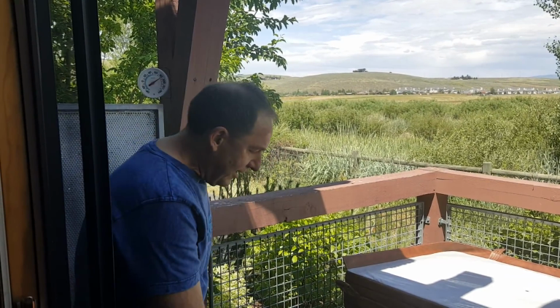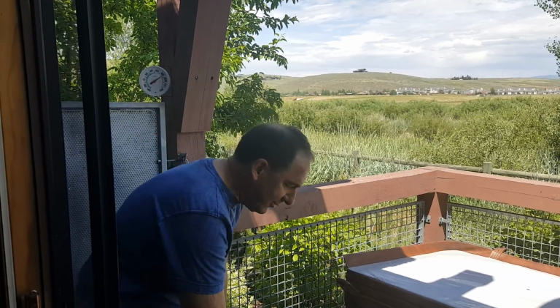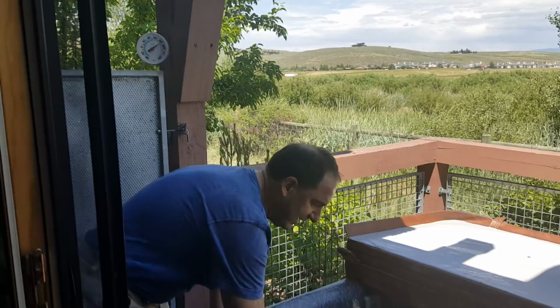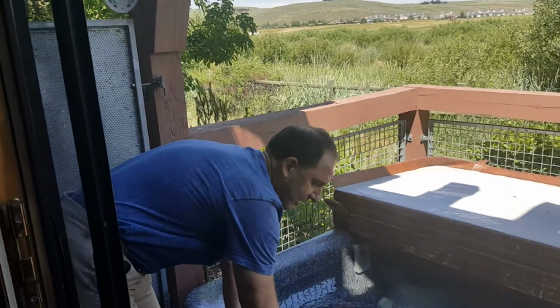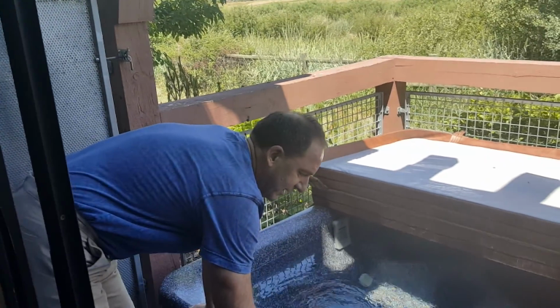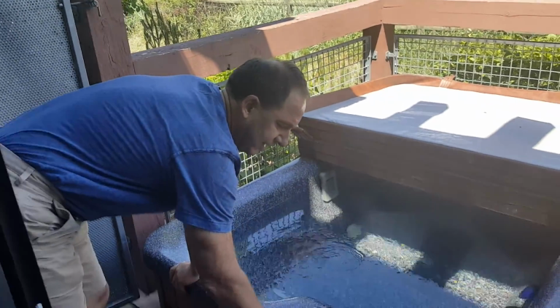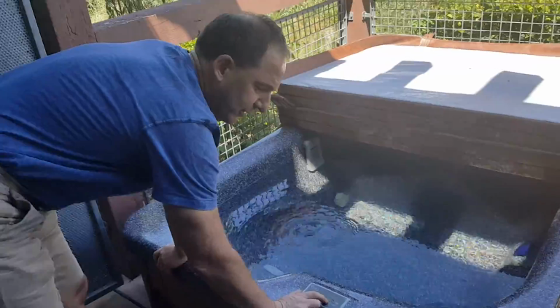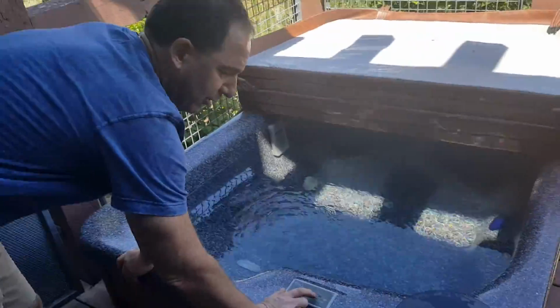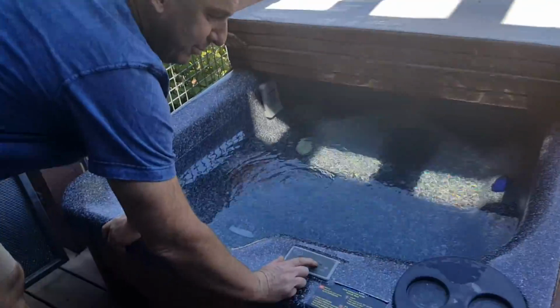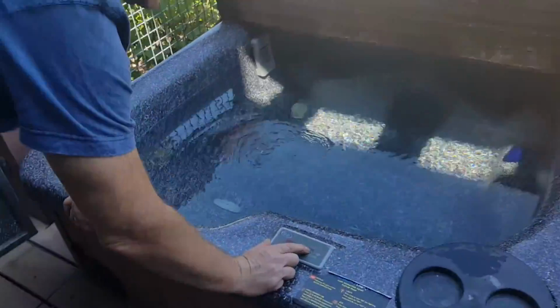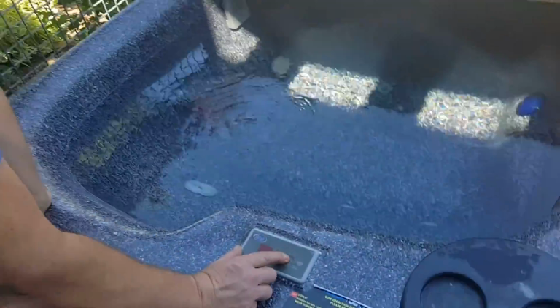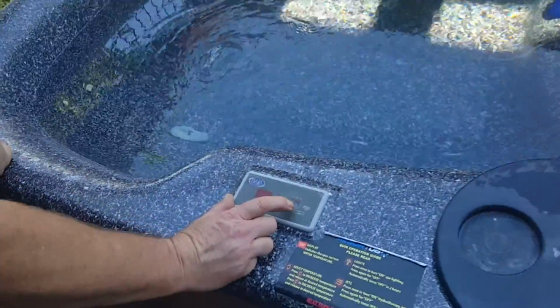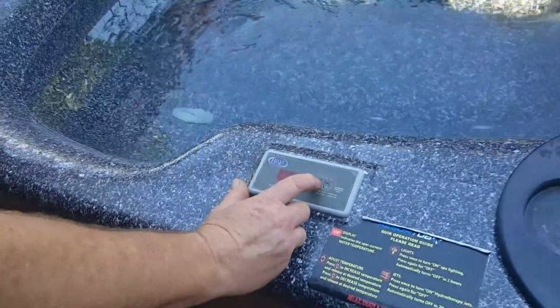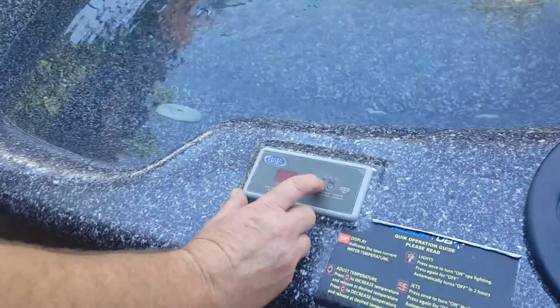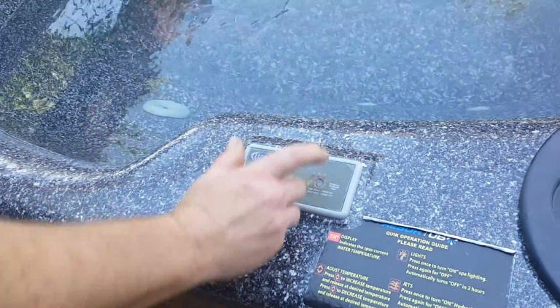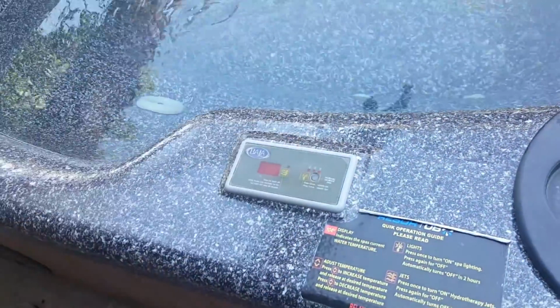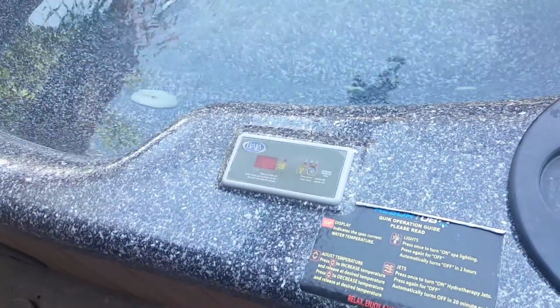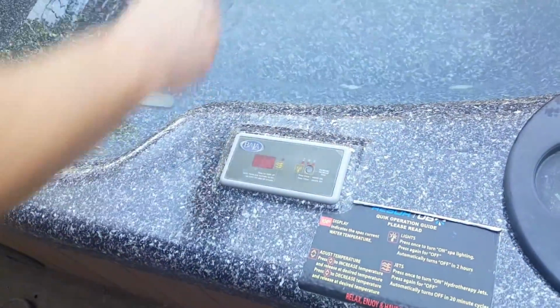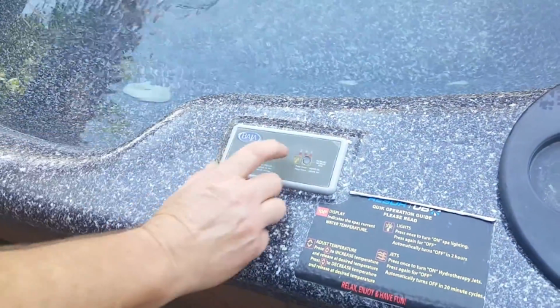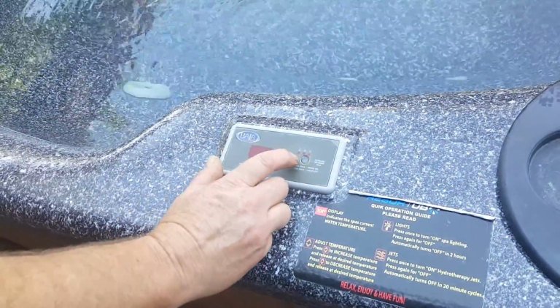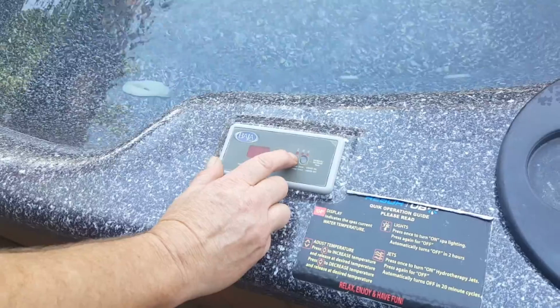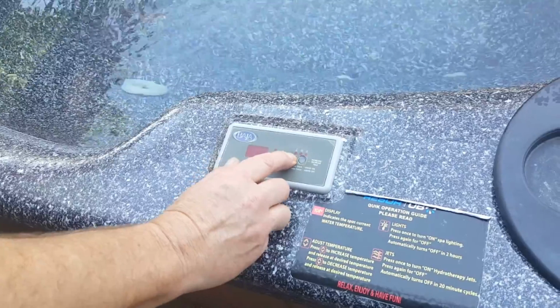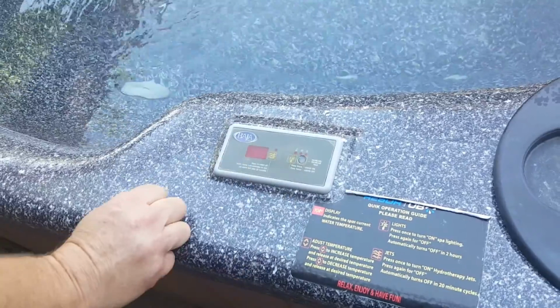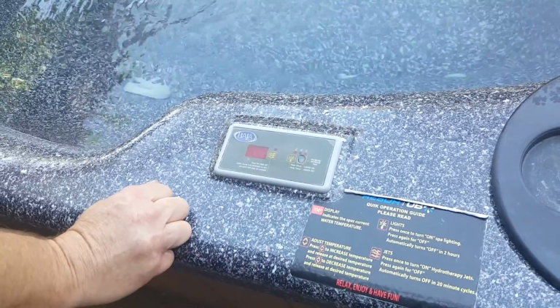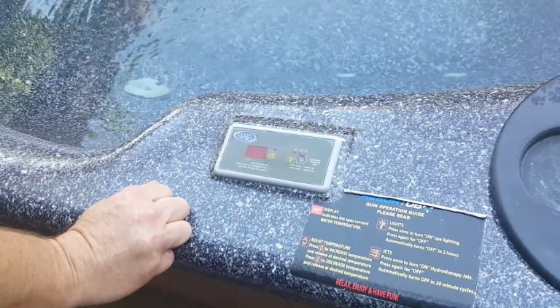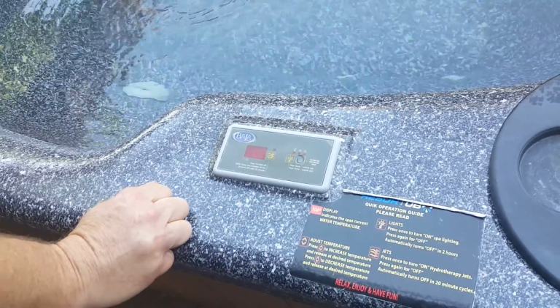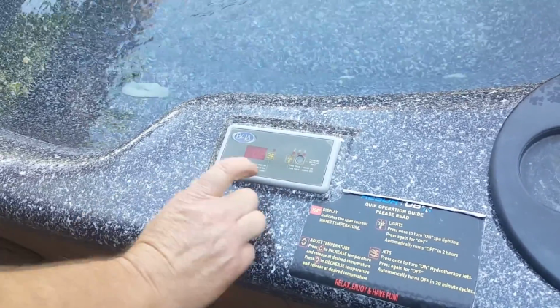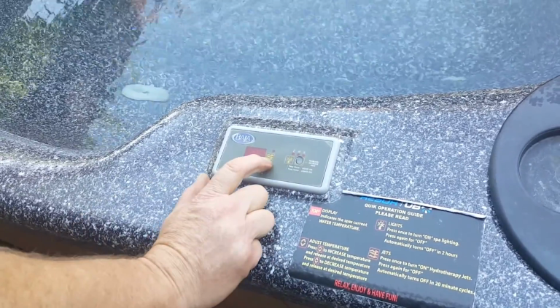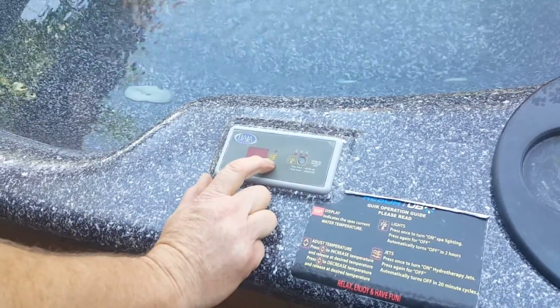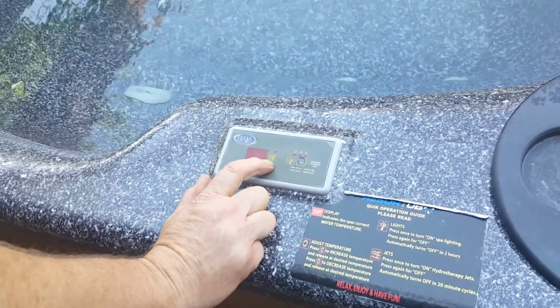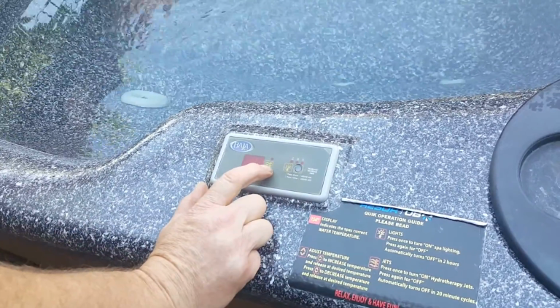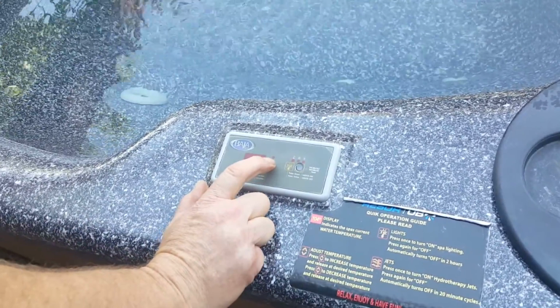The next button is a little light bulb — if you push it, the light inside the tub will come on. It's basically an on or off. The last button on here is for the jets.